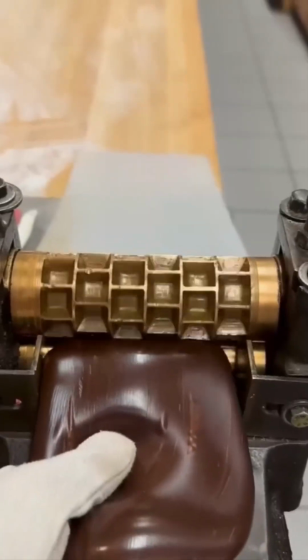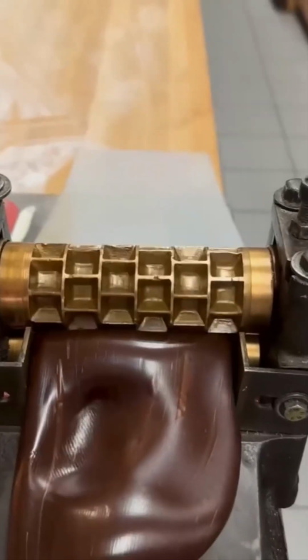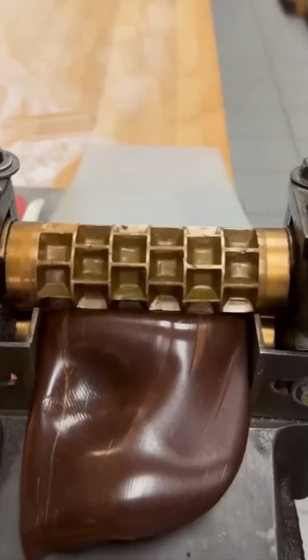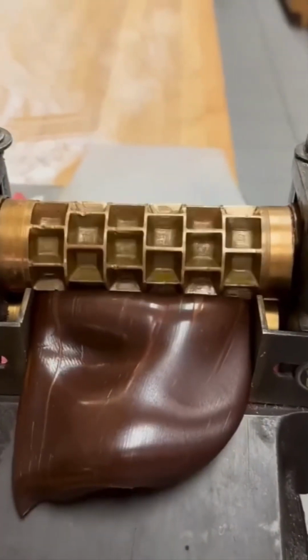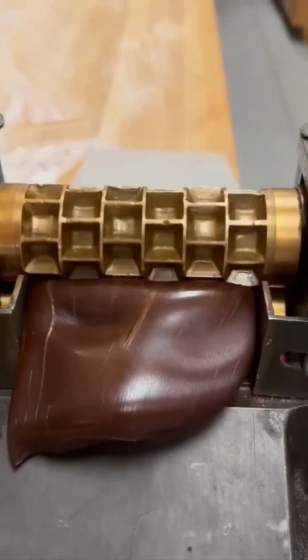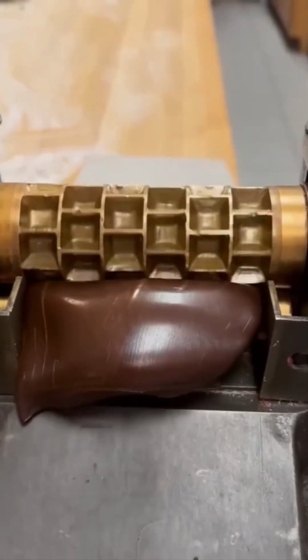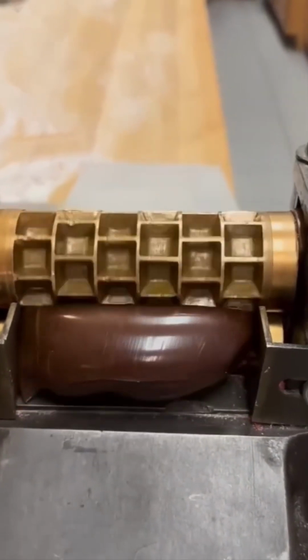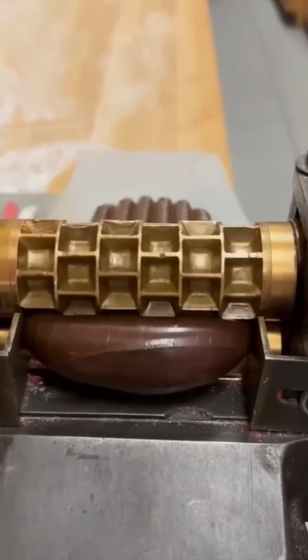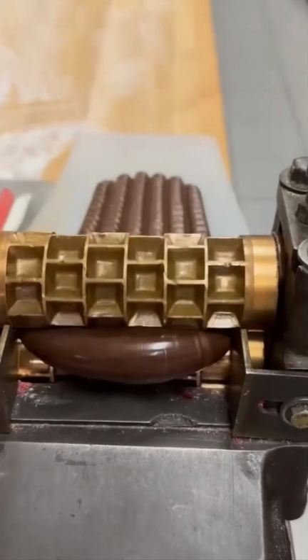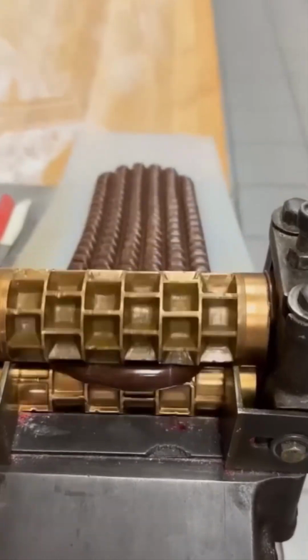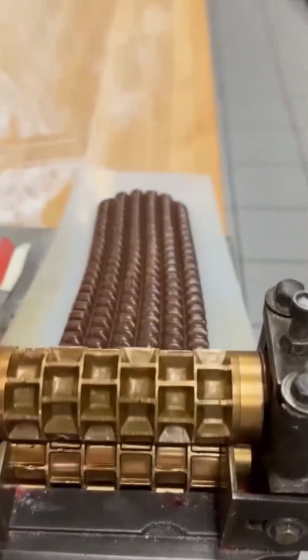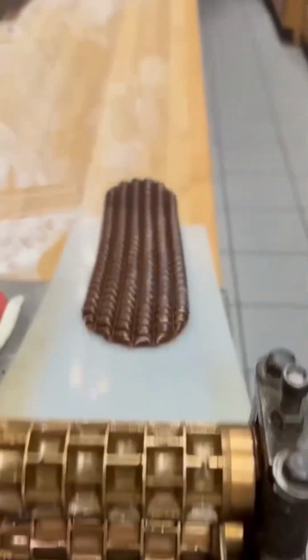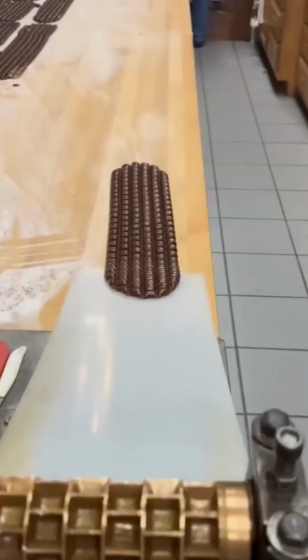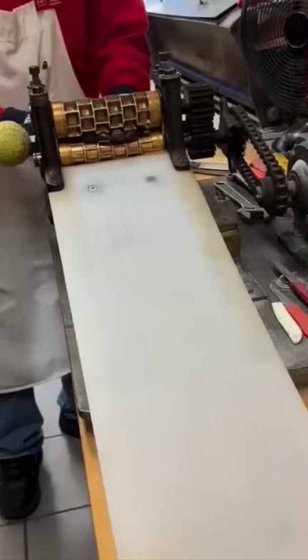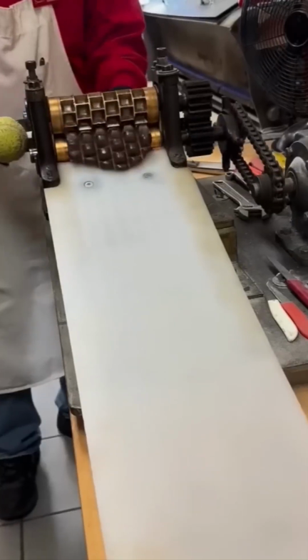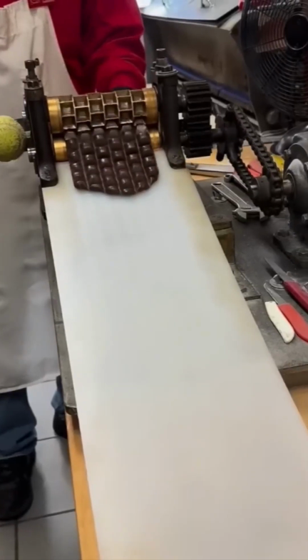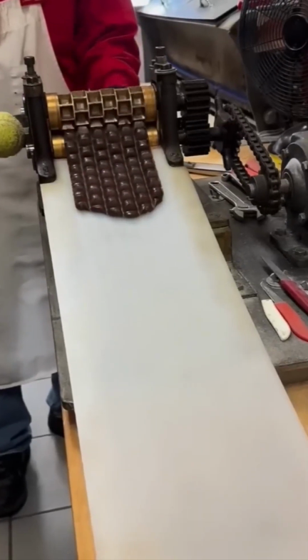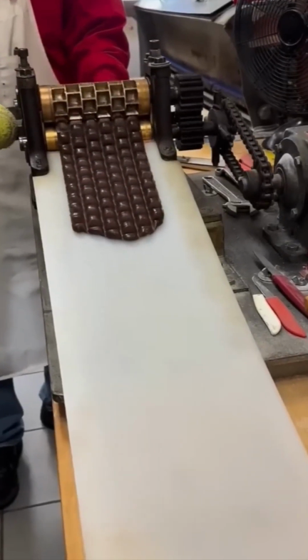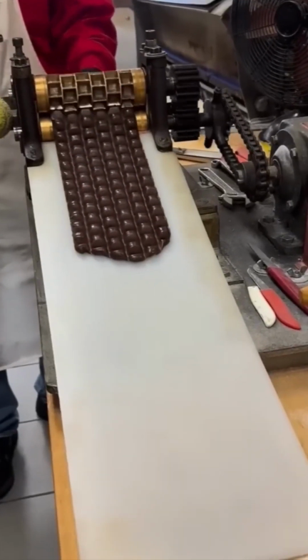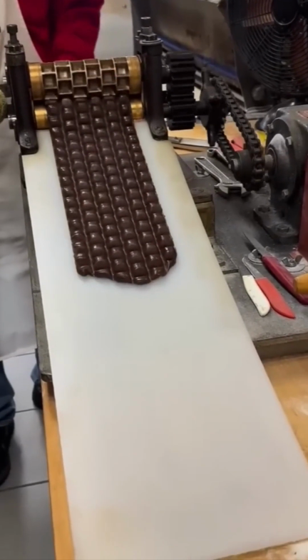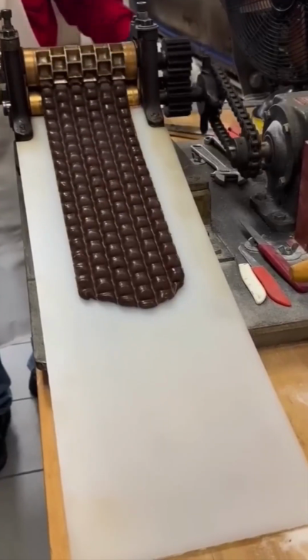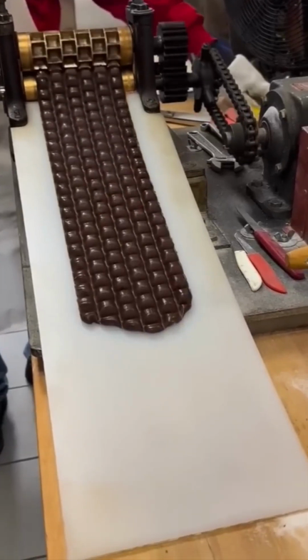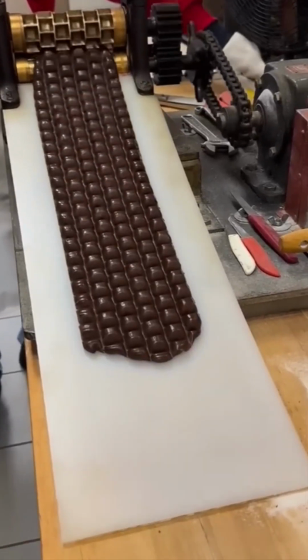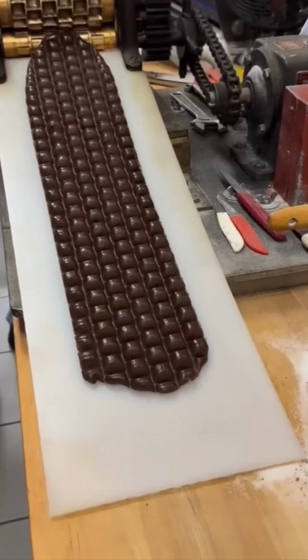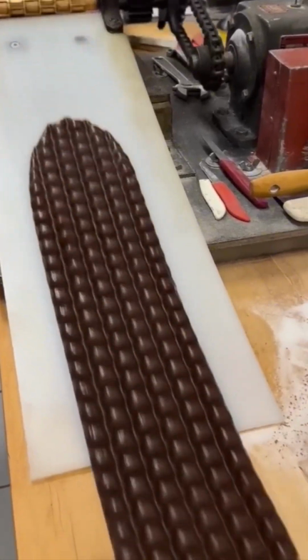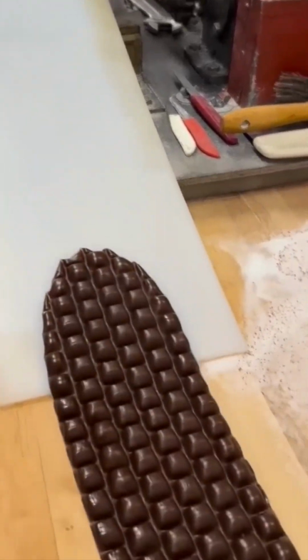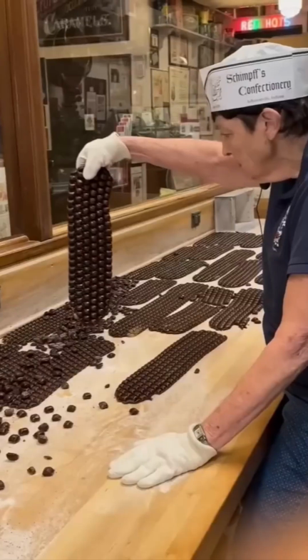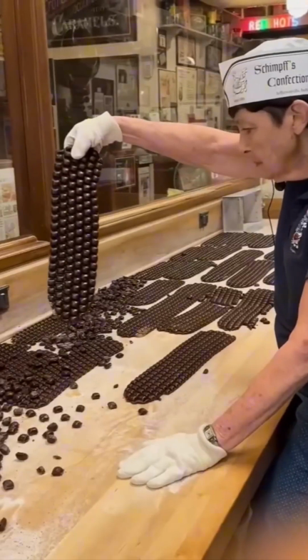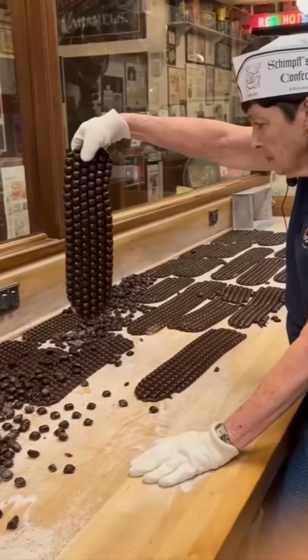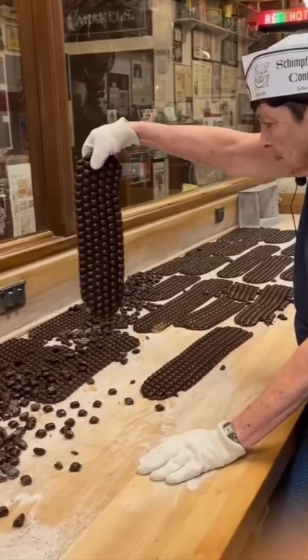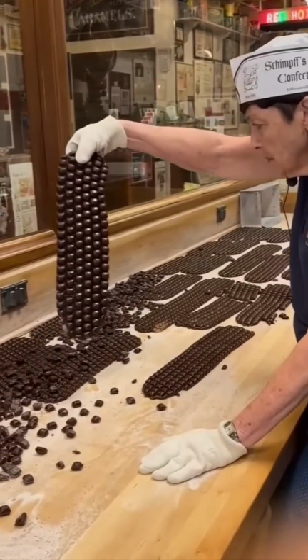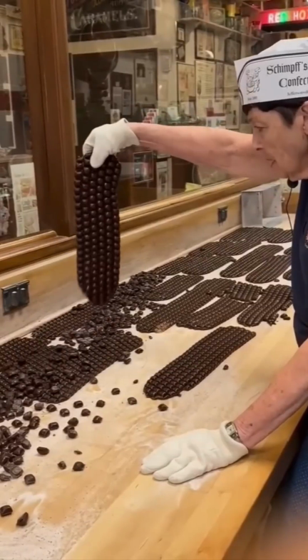Candy. Glorious, gooey chocolate molded into bite-sized joy. The conveyor keeps things moving while robotic arms flip, dip, and chill these sweet little miracles. It's like watching Santa's elves, but if they ran on sensors and made Kit Kats instead of toys.